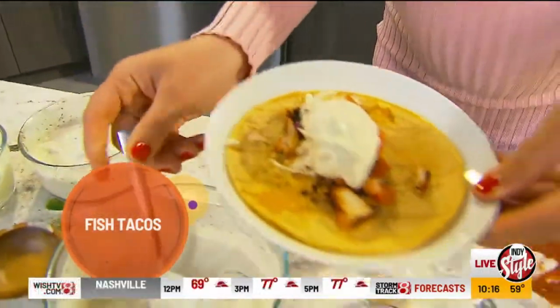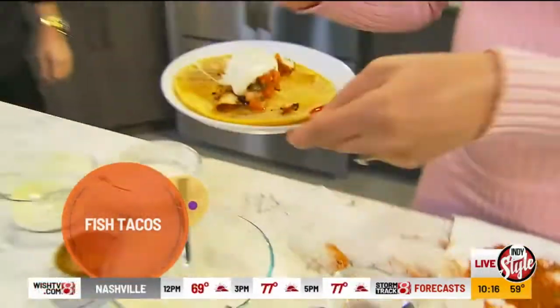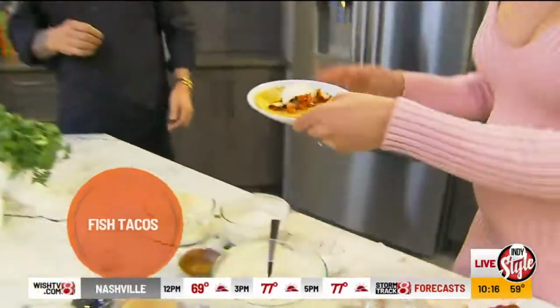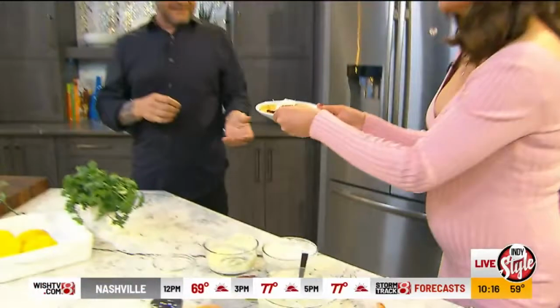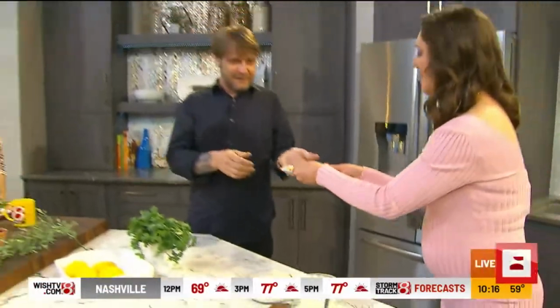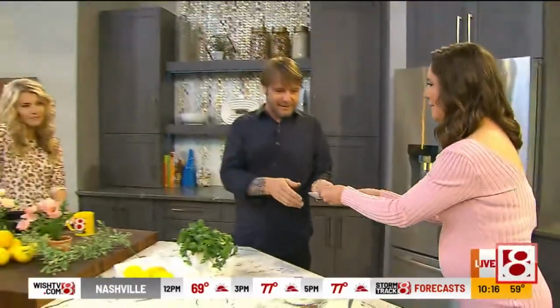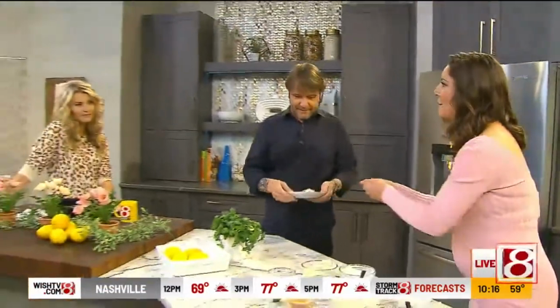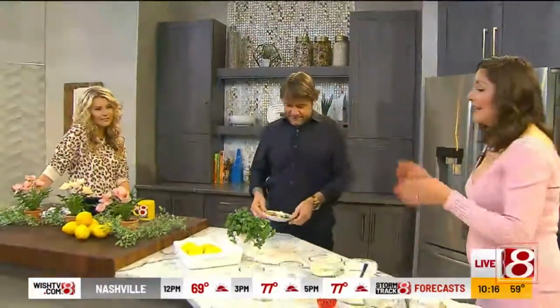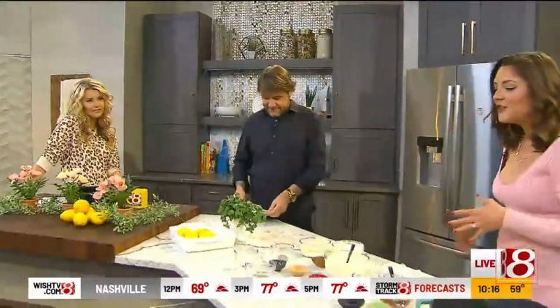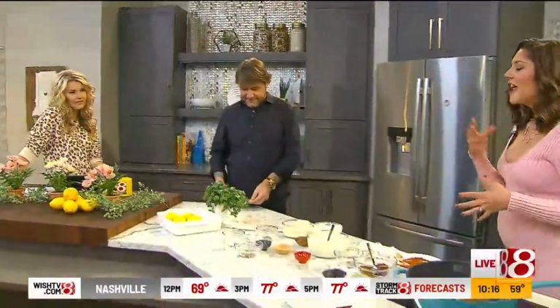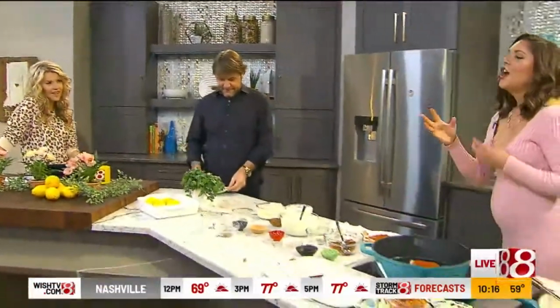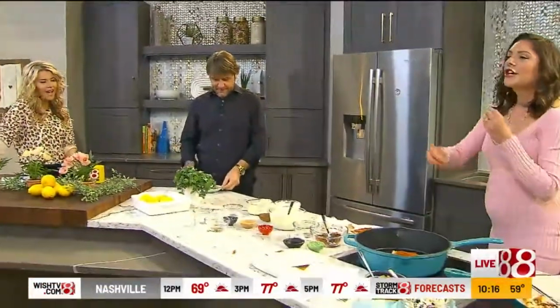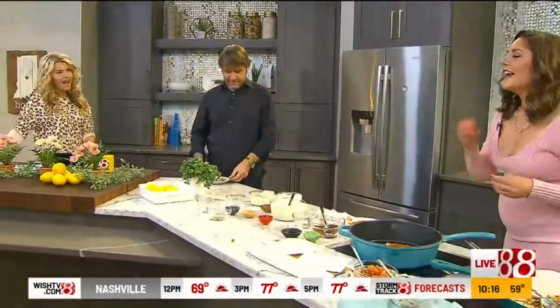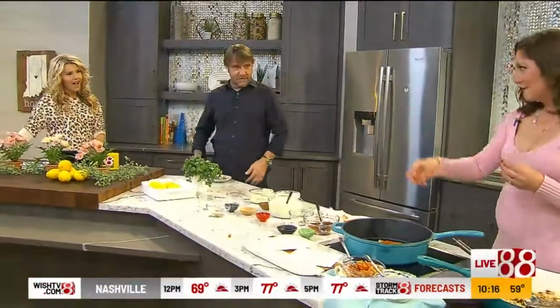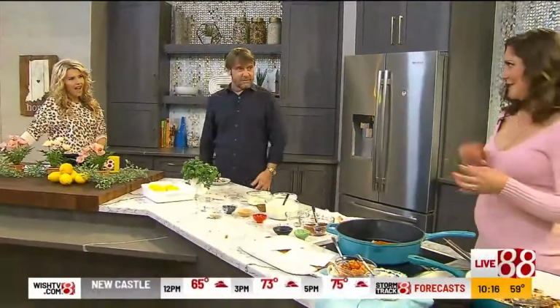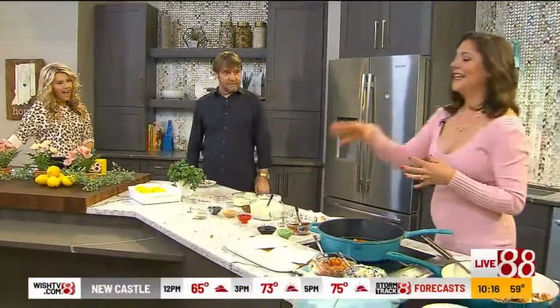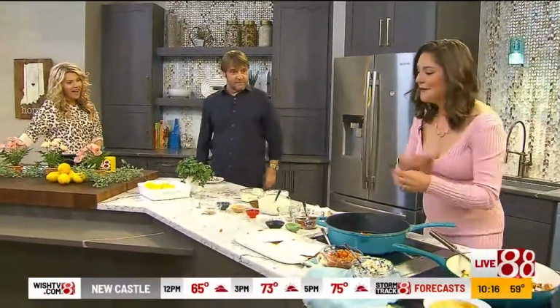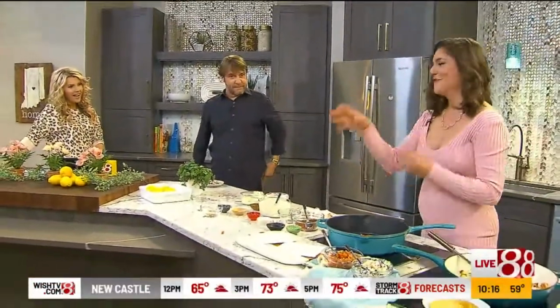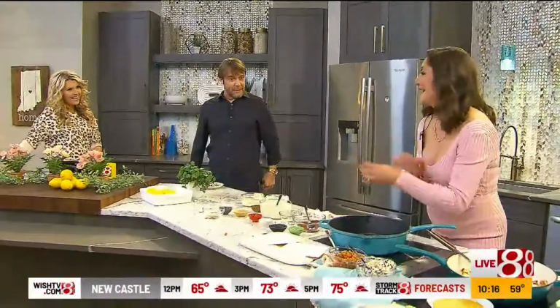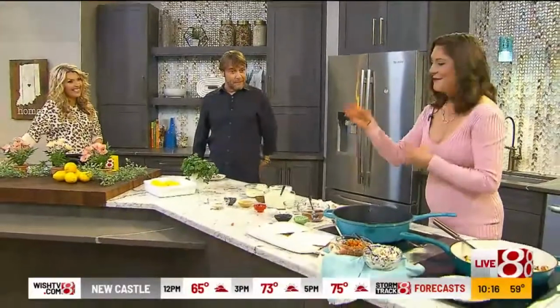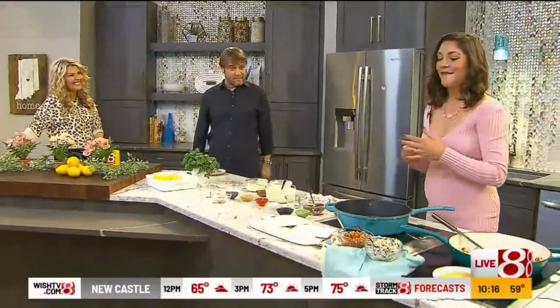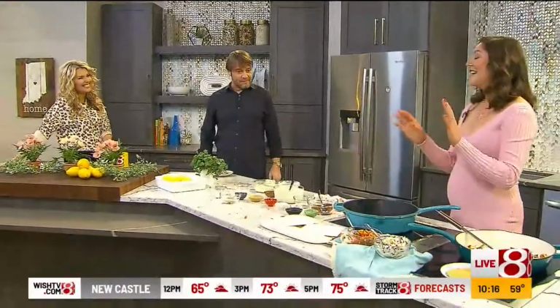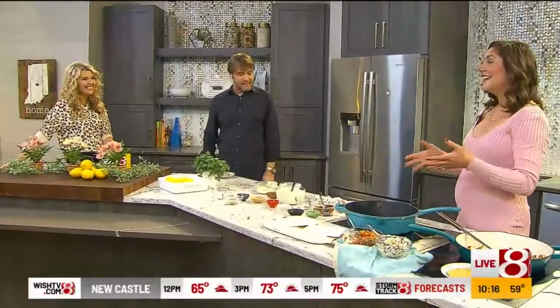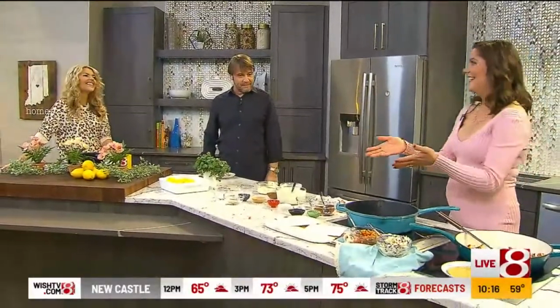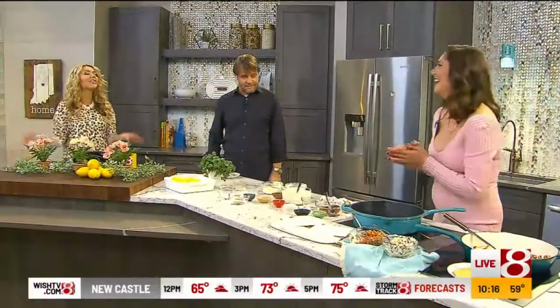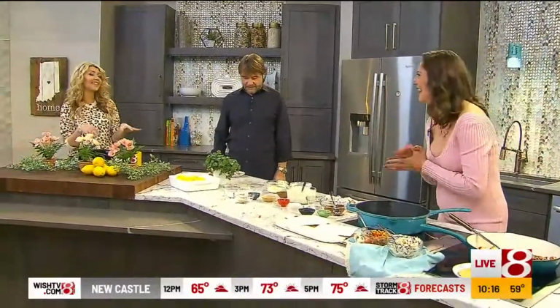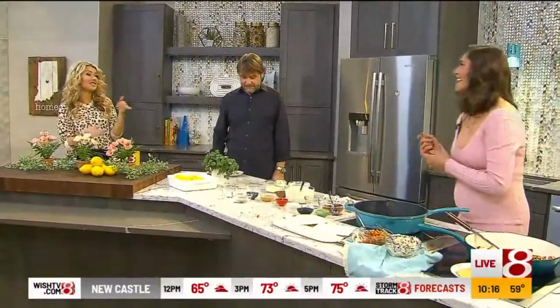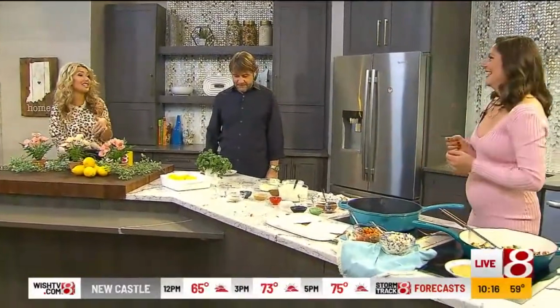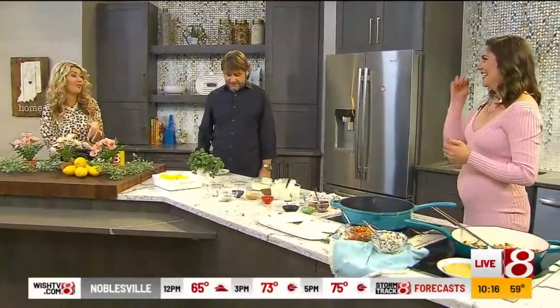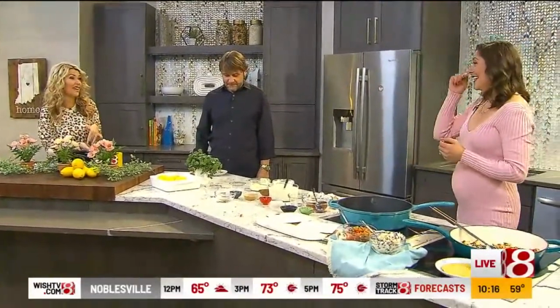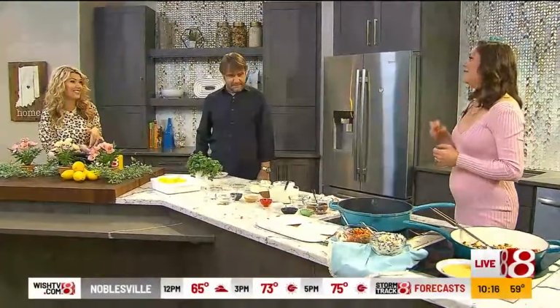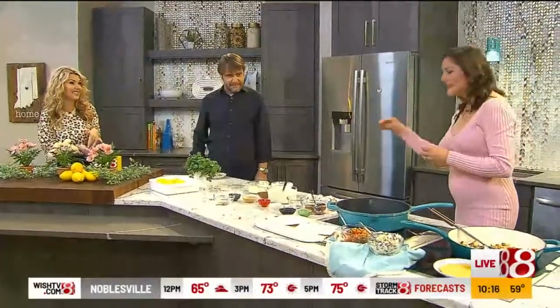I've made this in a deconstructed version for Marie, and she couldn't get enough of the sauce — she was like, 'Give me more of the sauce!' Everything is just a vehicle for that great sauce.